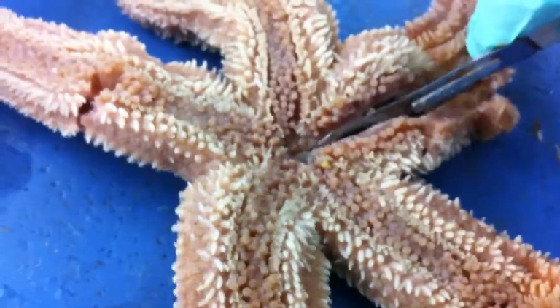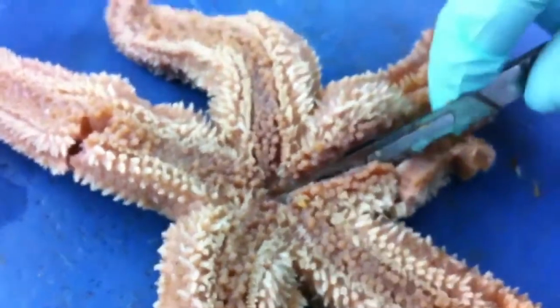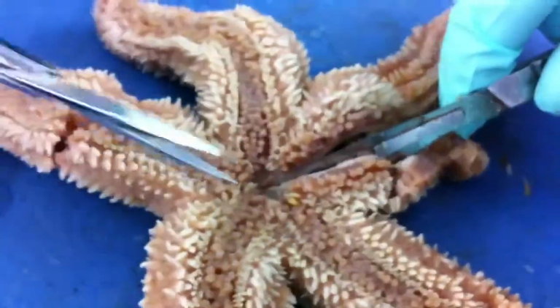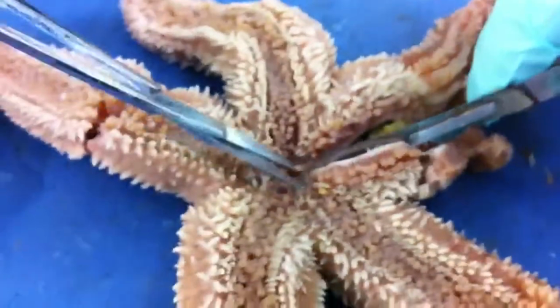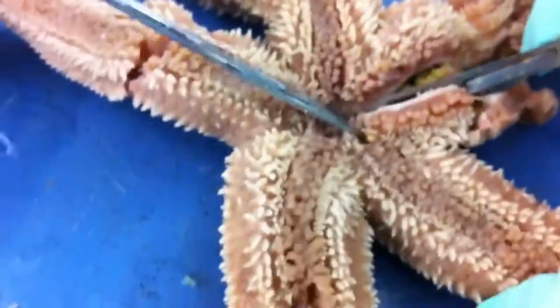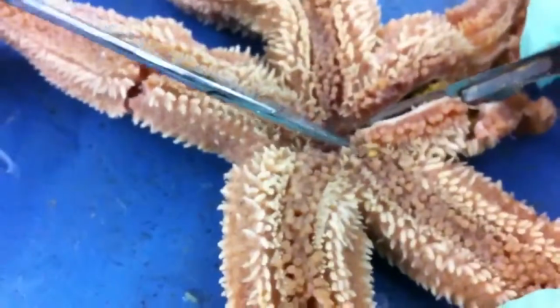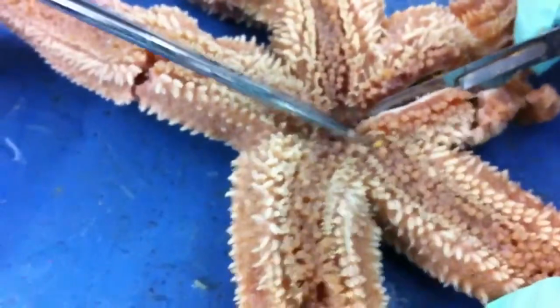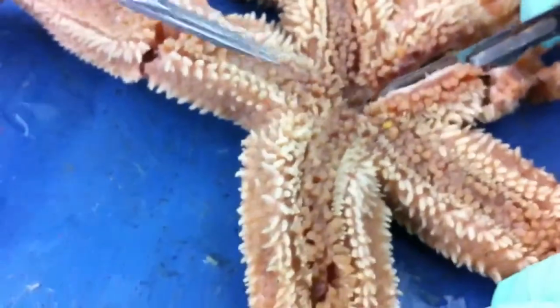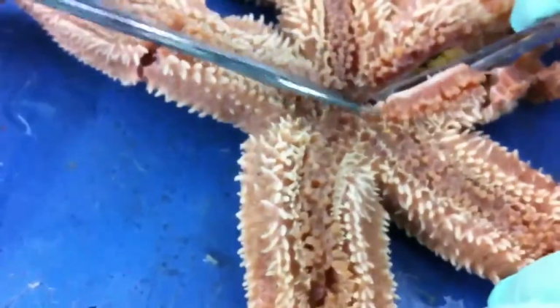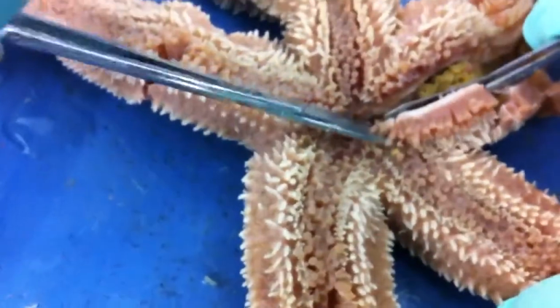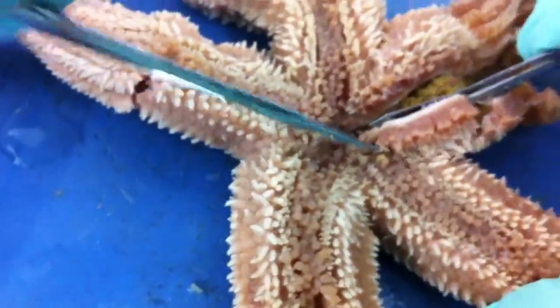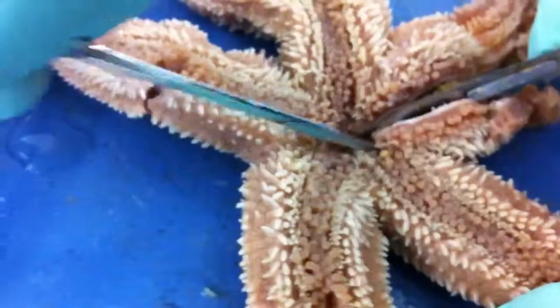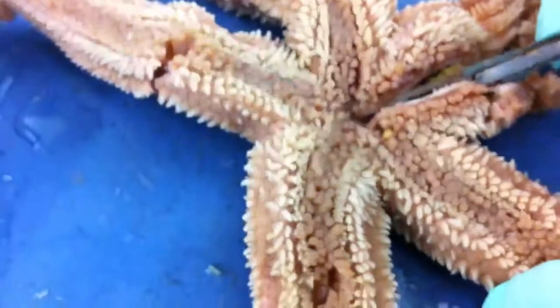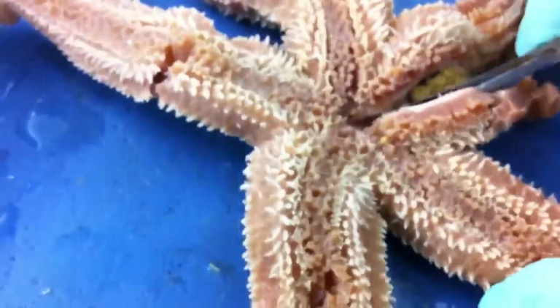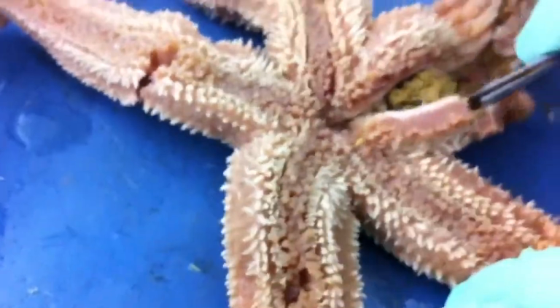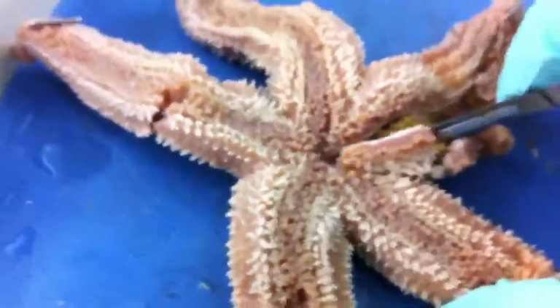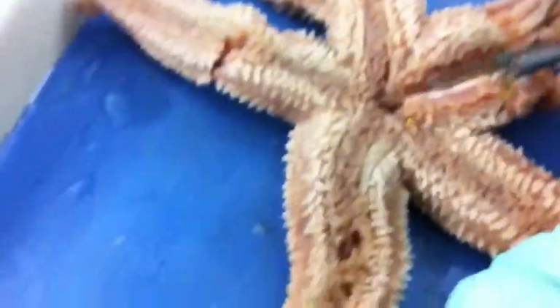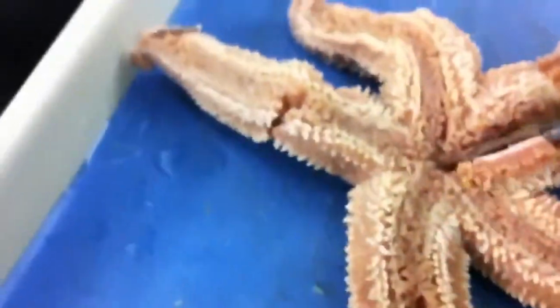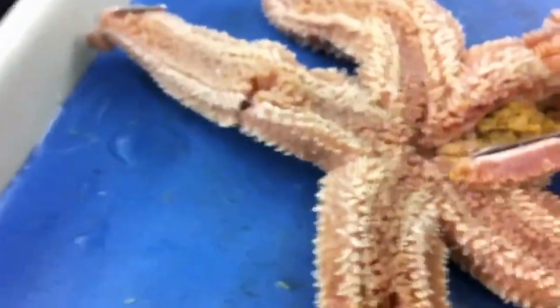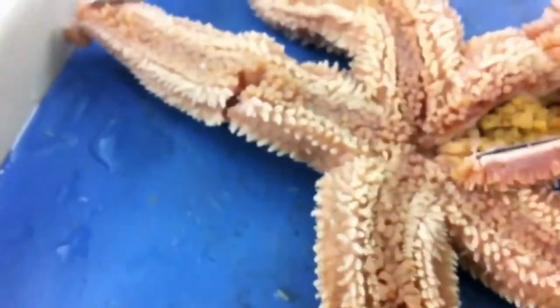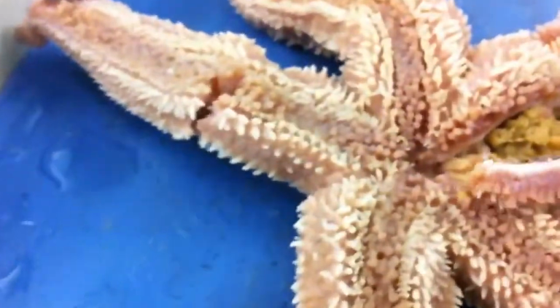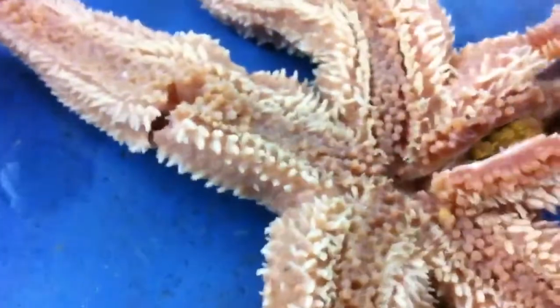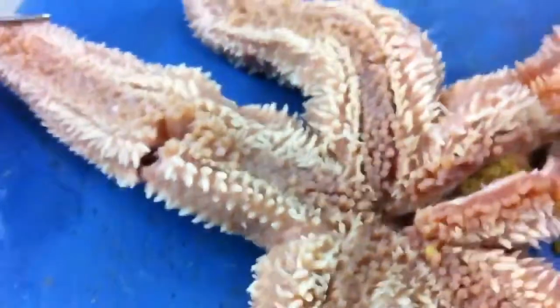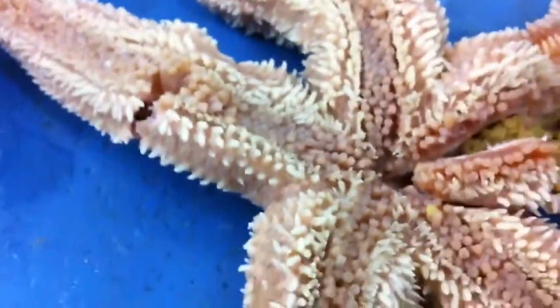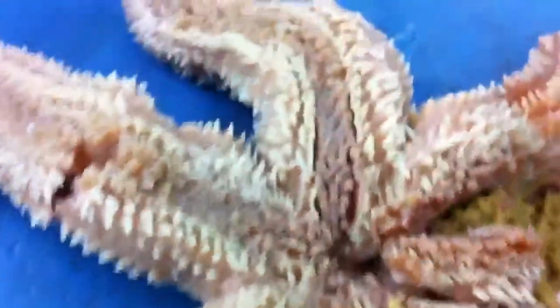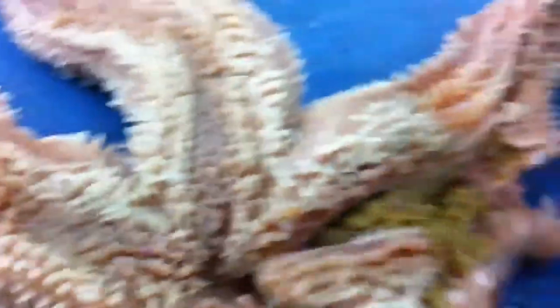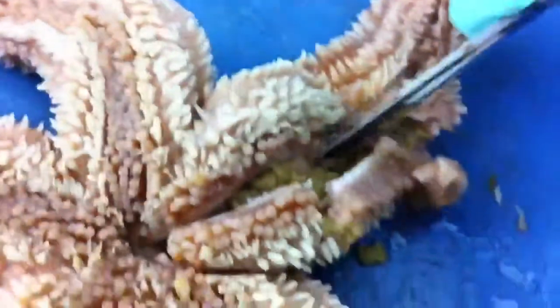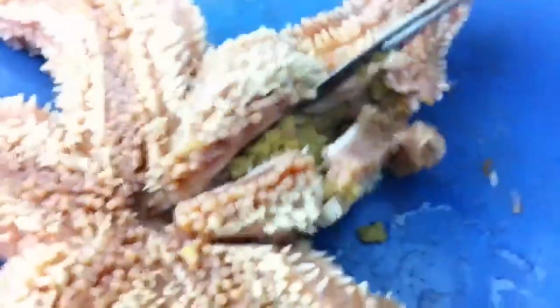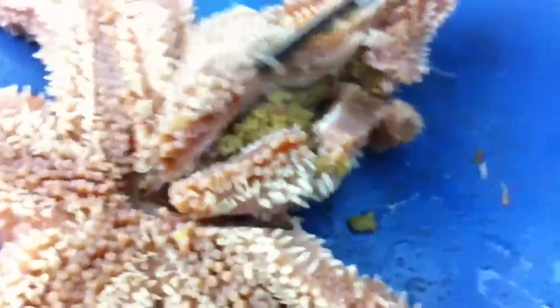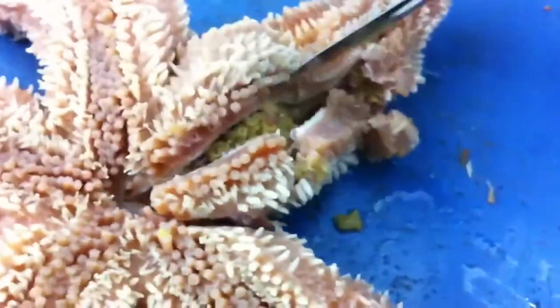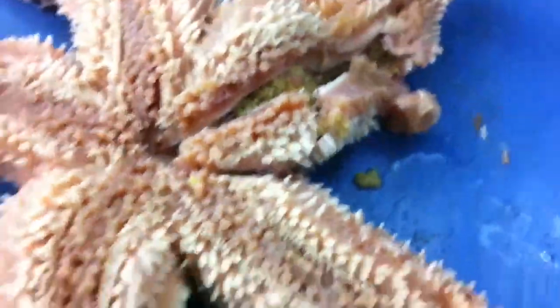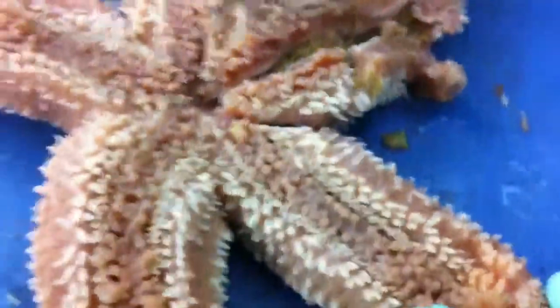I don't know if that helps, but... is that starting to smell? Whatever, we'll get it out of the way one way or another.